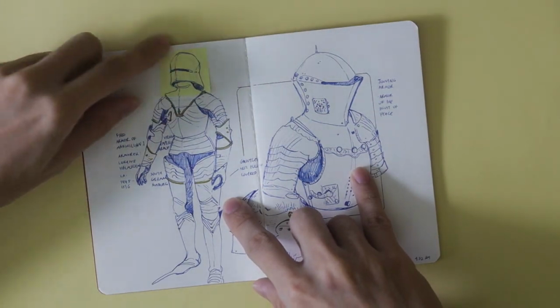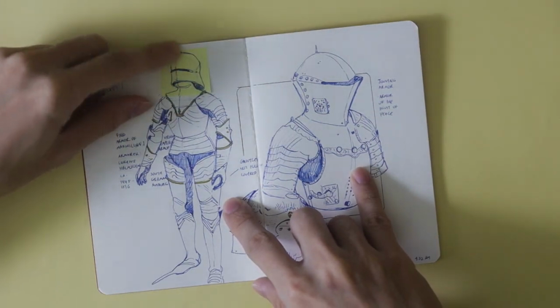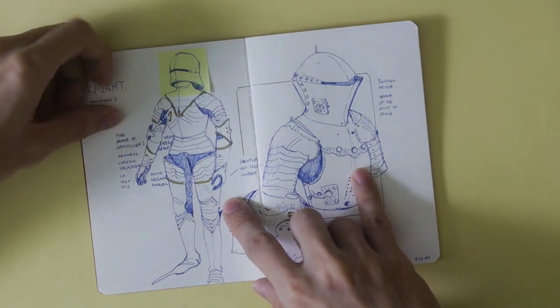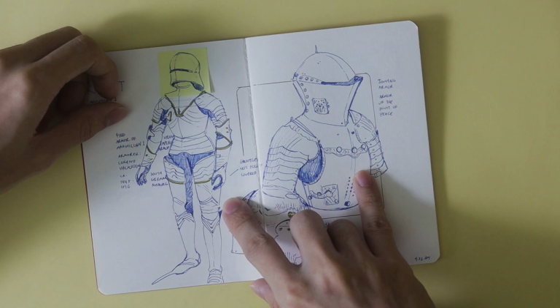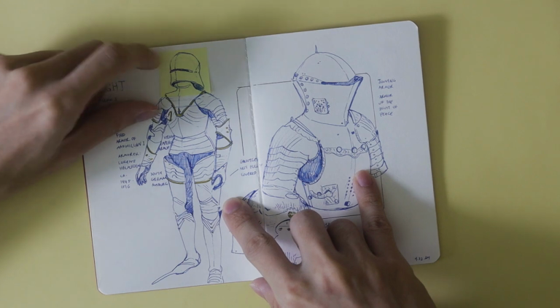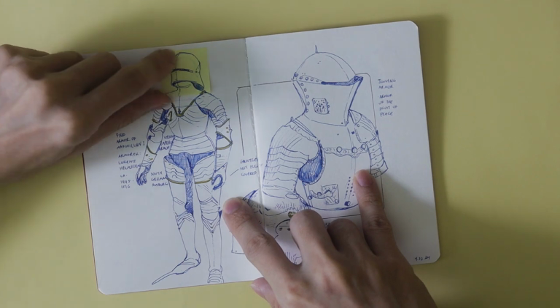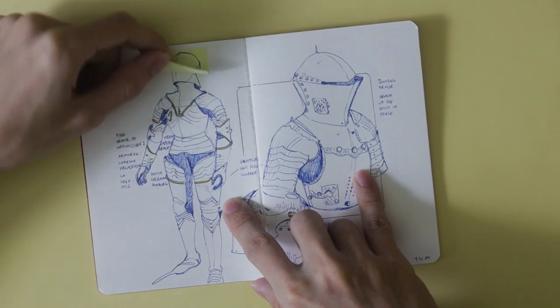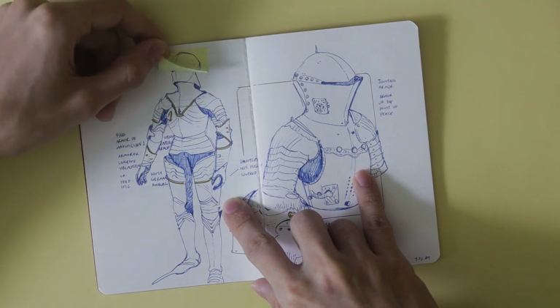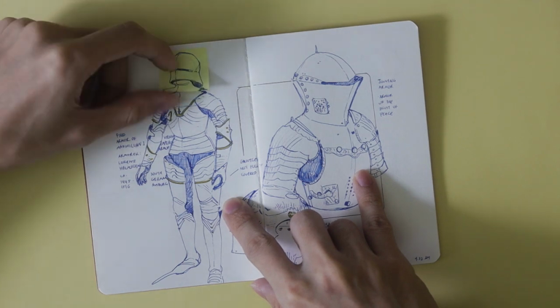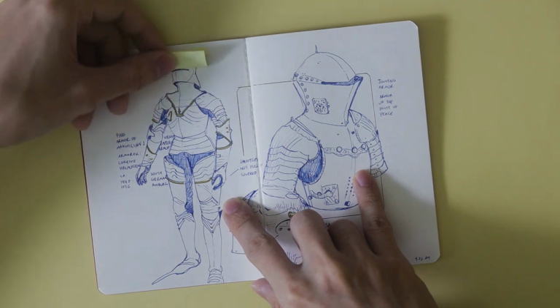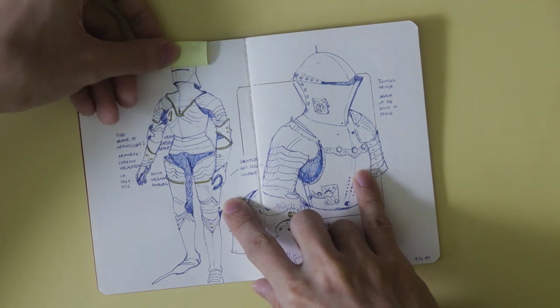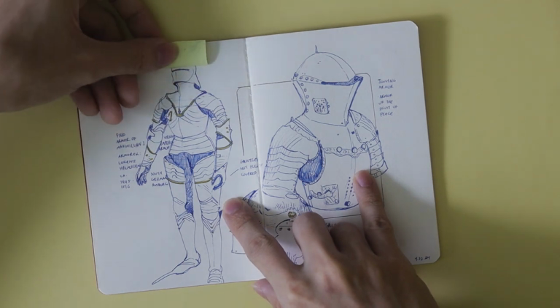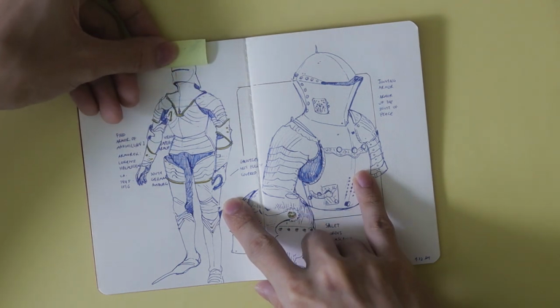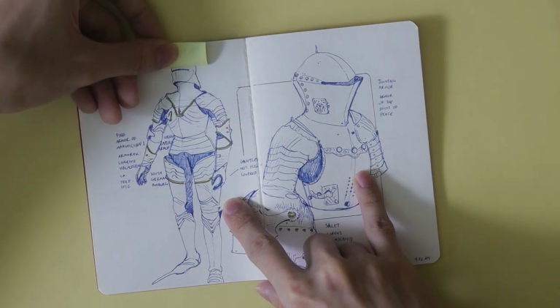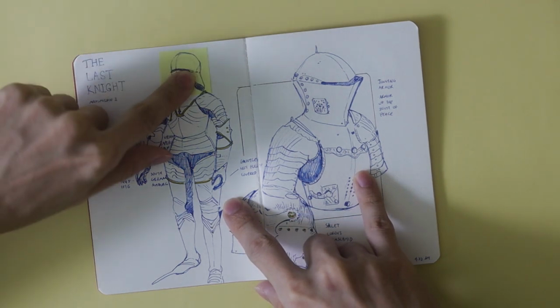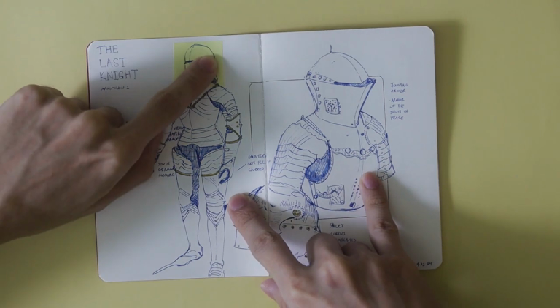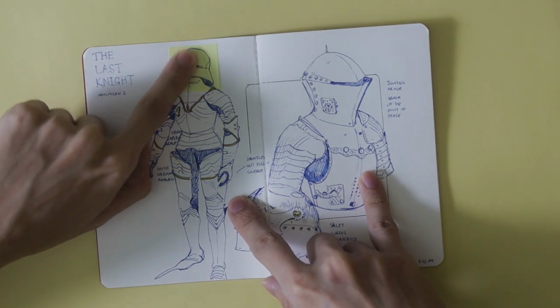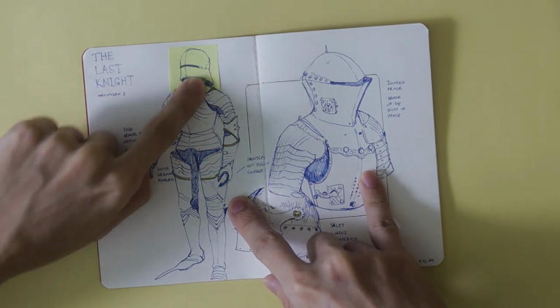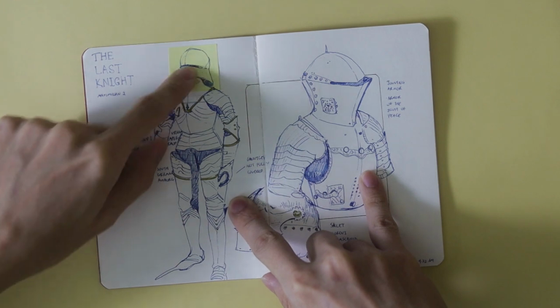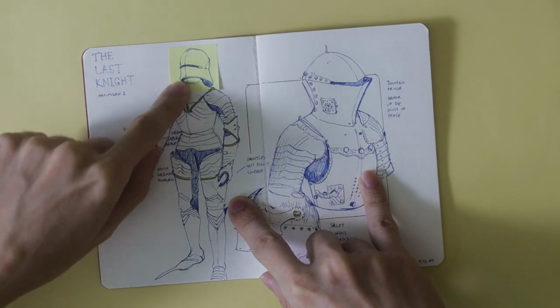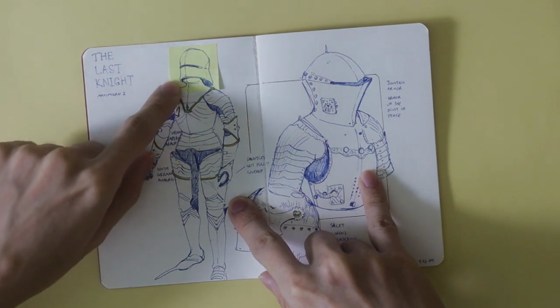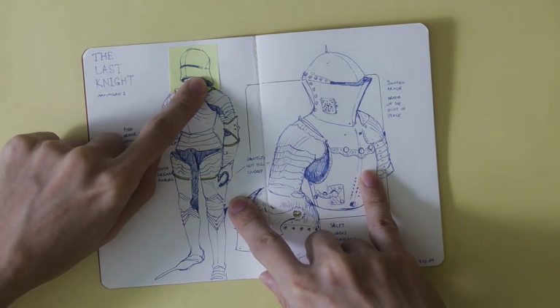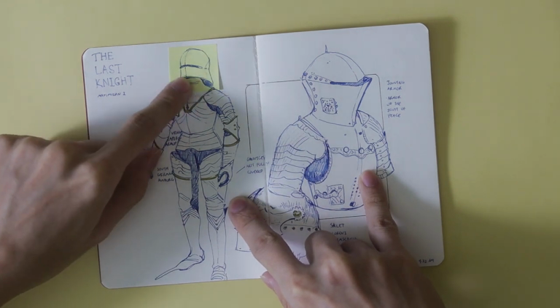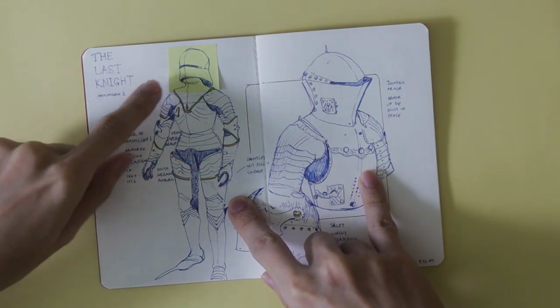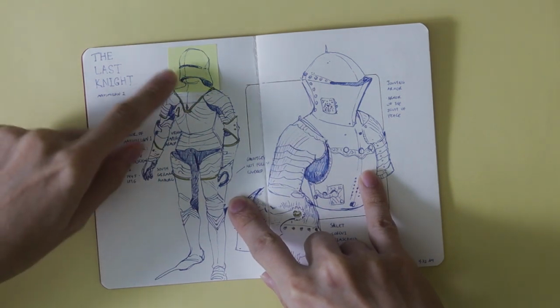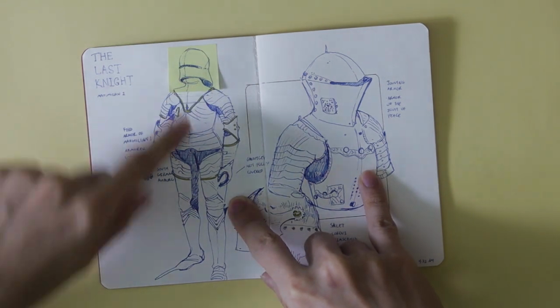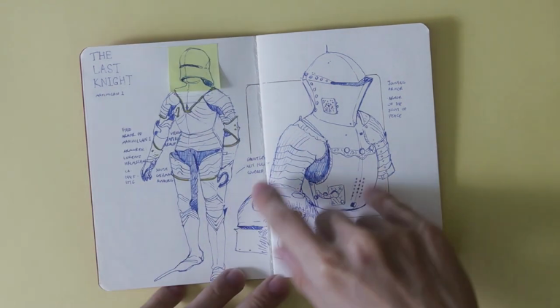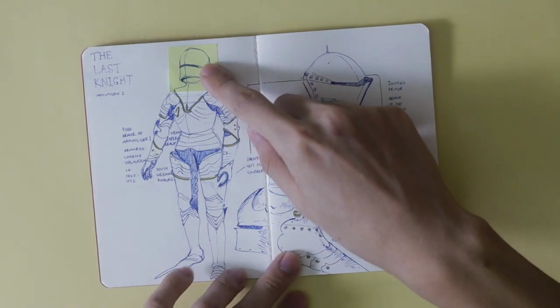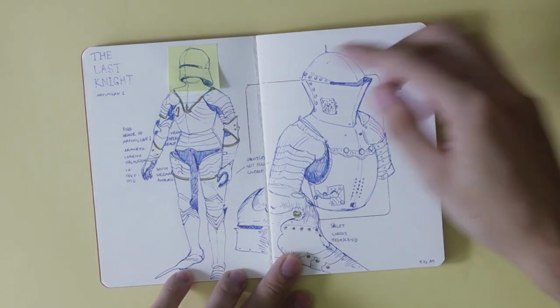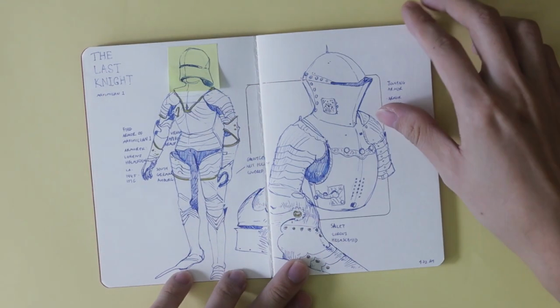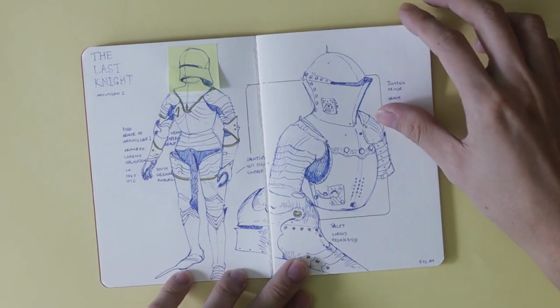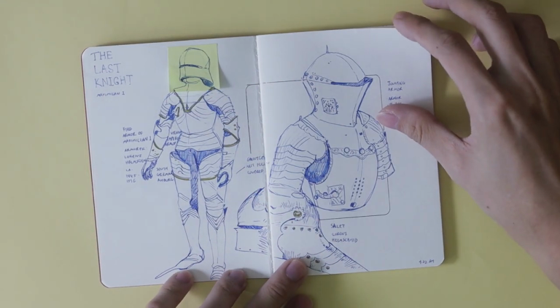You see this in a lot of sketchbooks, but I used a Post-it note to correct stuff over certain areas. I don't do this a lot but I really should do it more often — it's actually kind of cool looking.